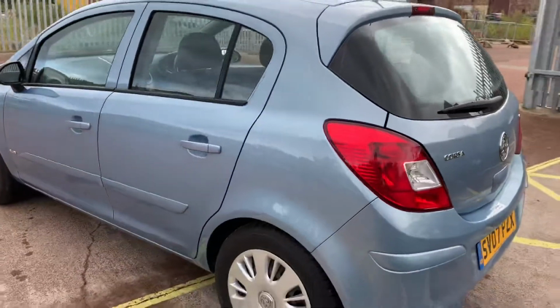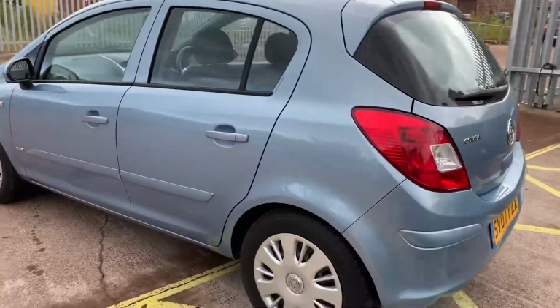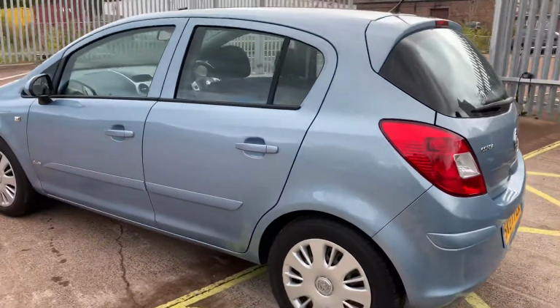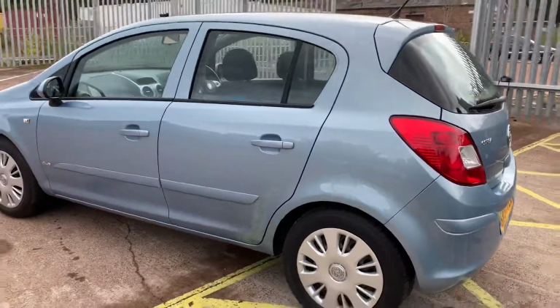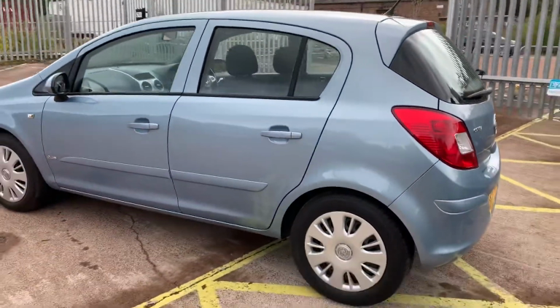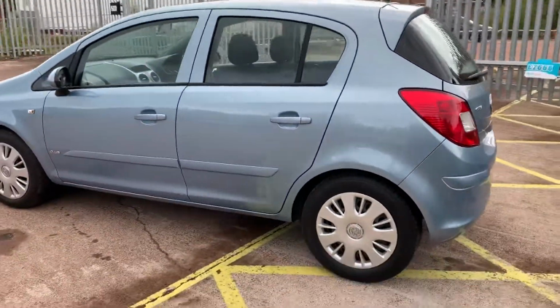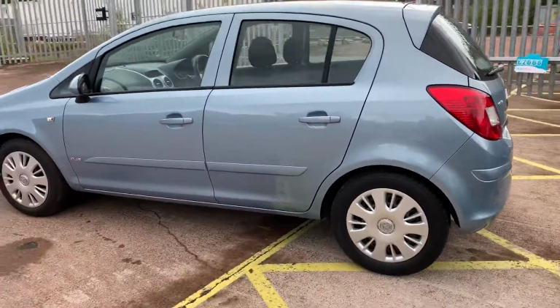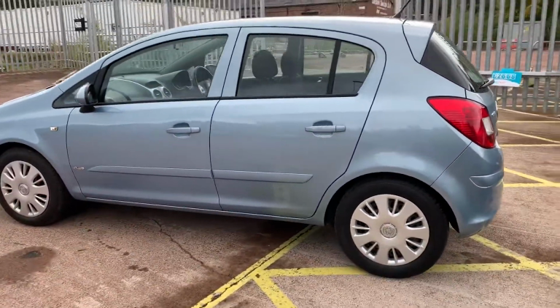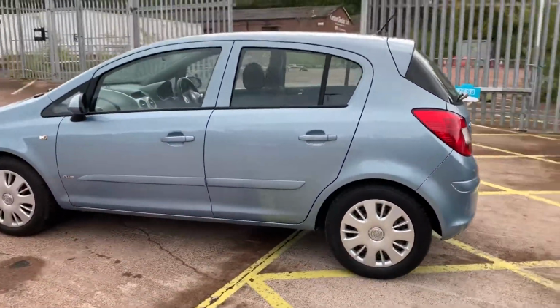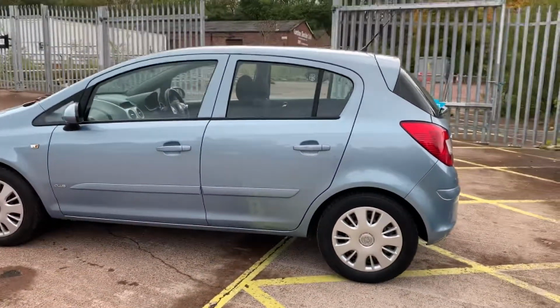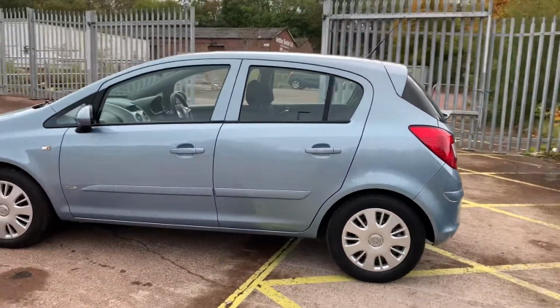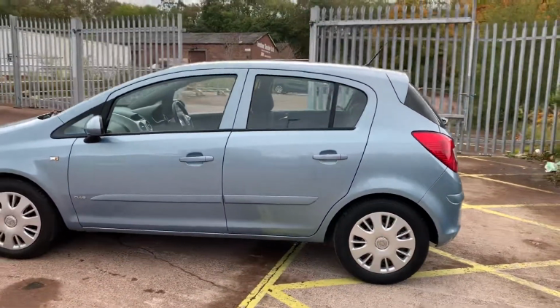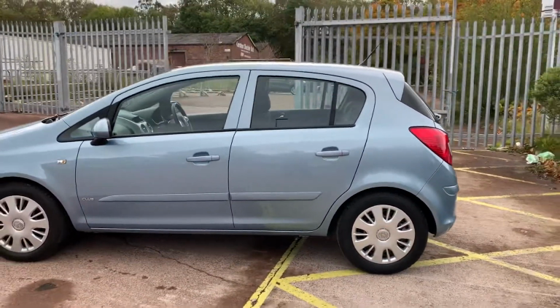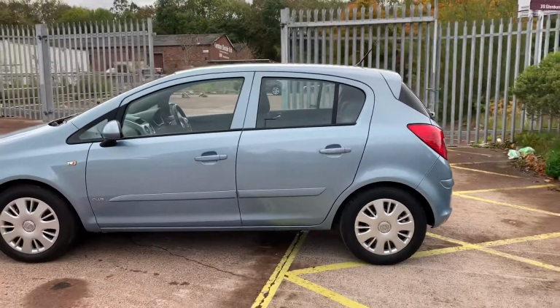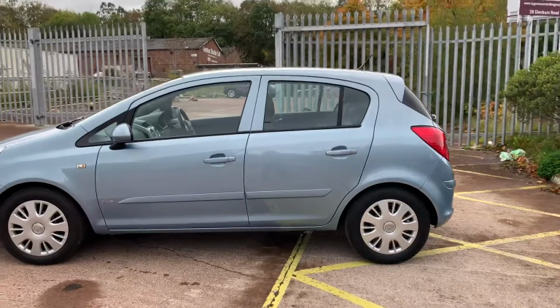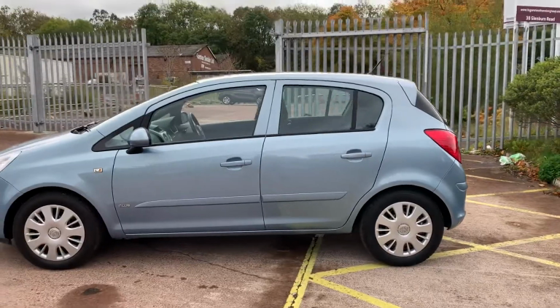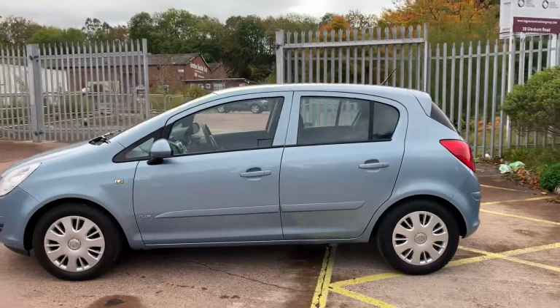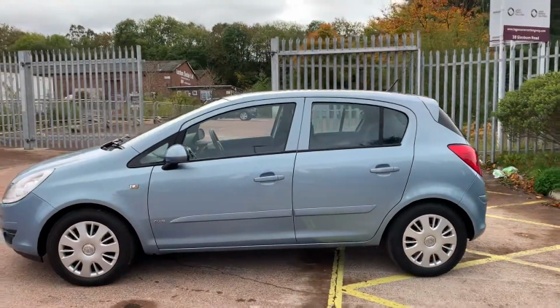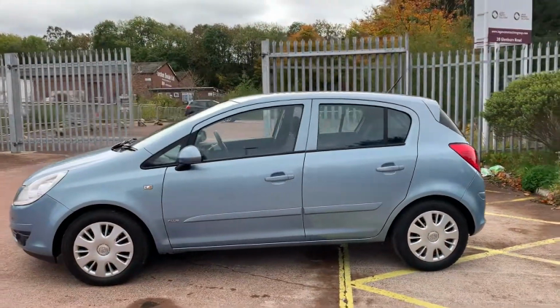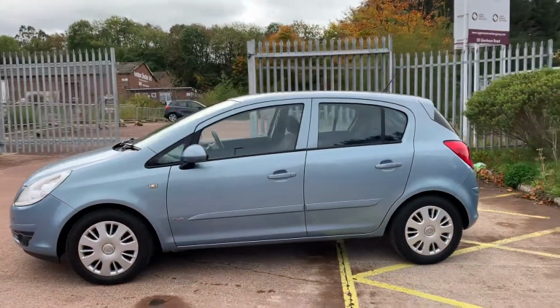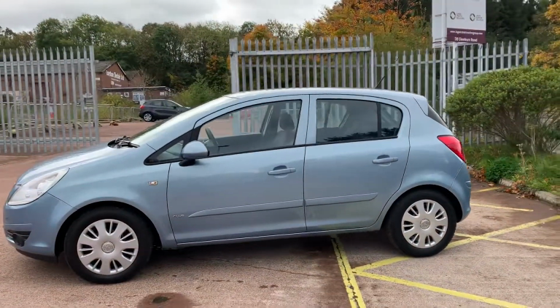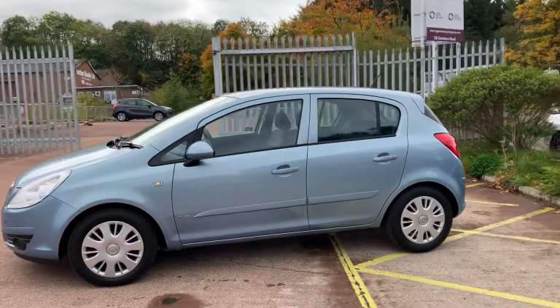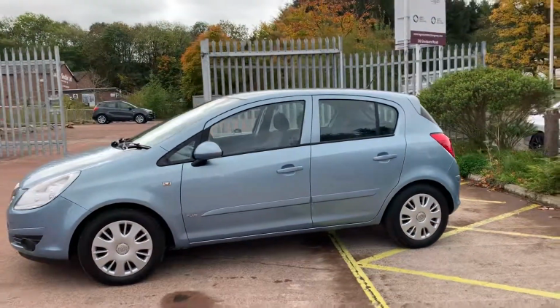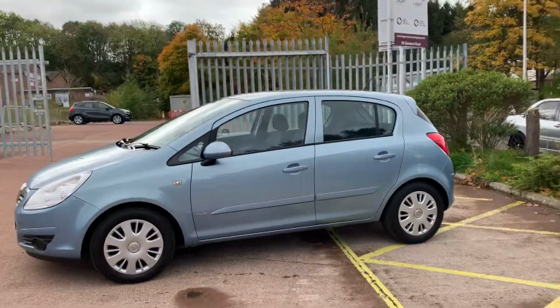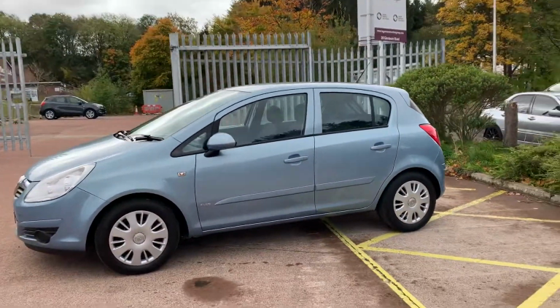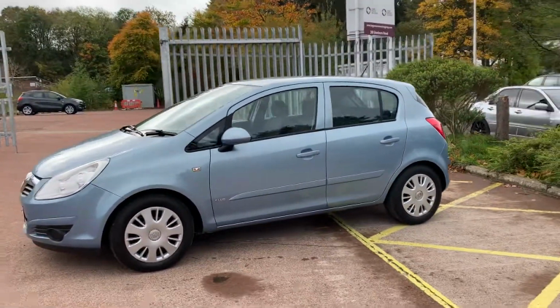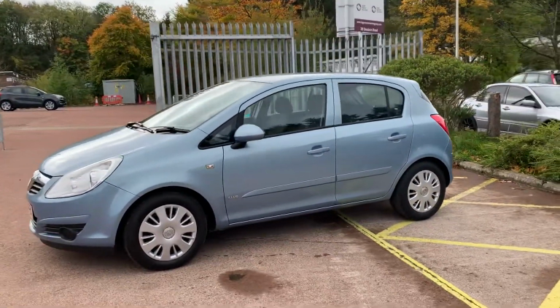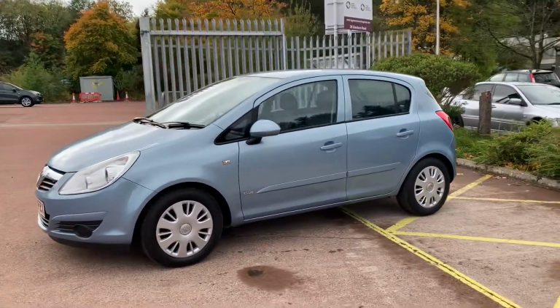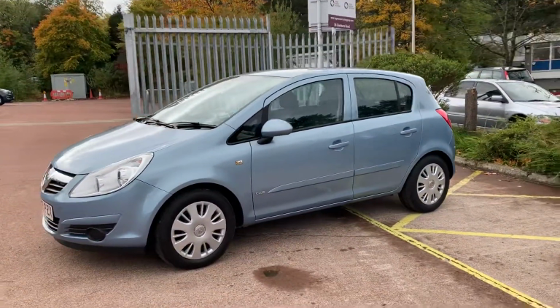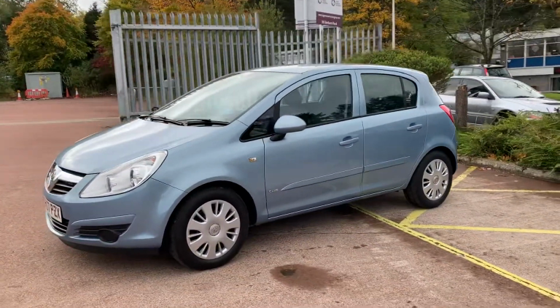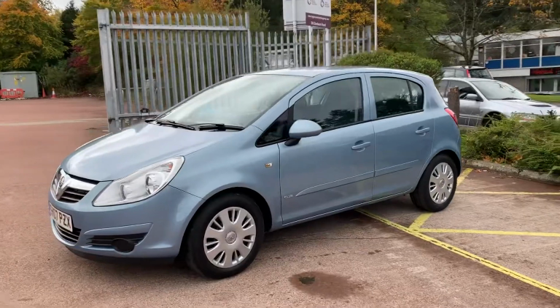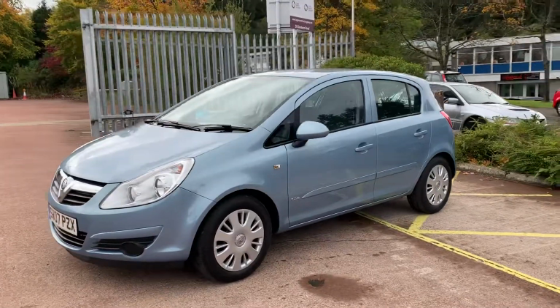Overall, the car is in excellent condition for its age. There may be a couple of minor age-related marks, but certainly nothing worth mentioning. It has been recently serviced and it will come with 12 months MOT.